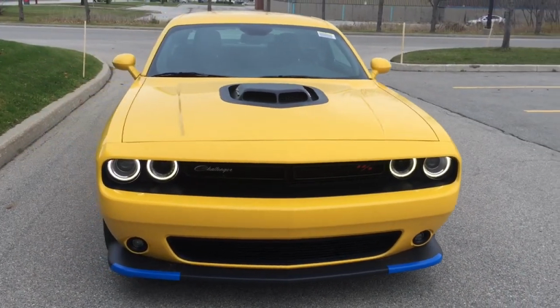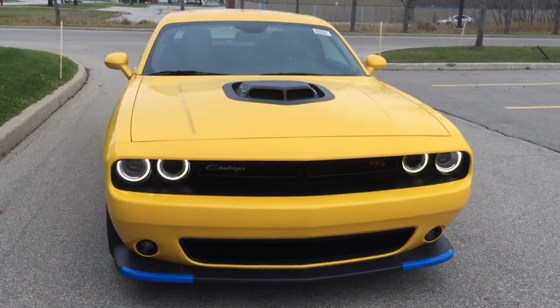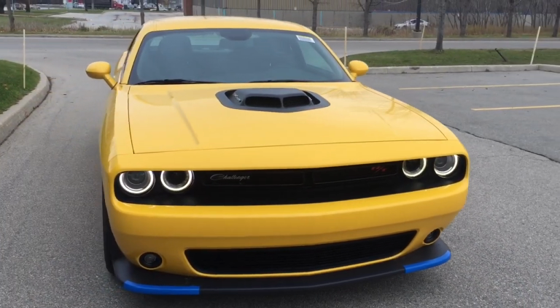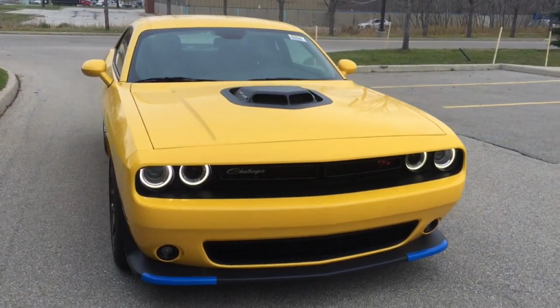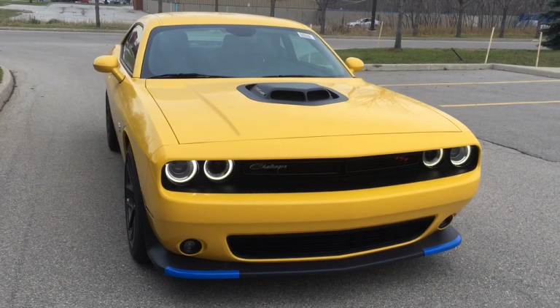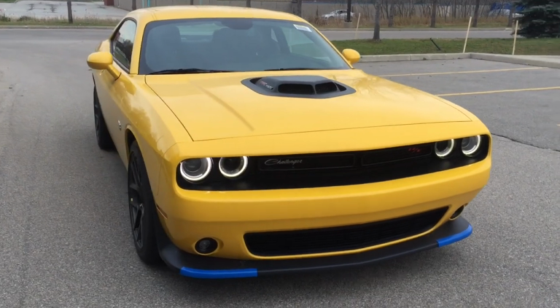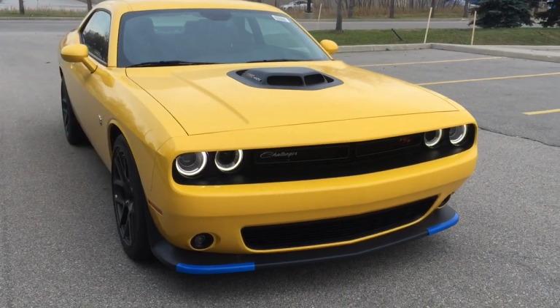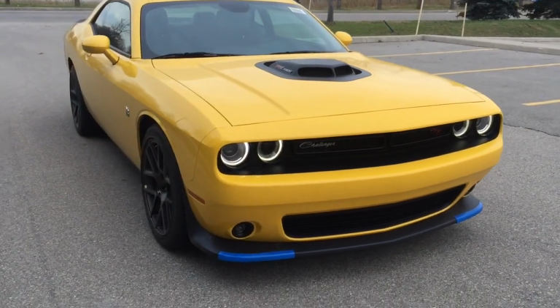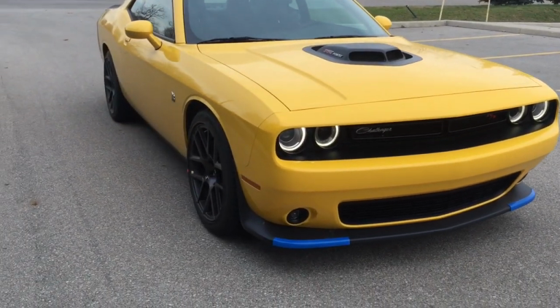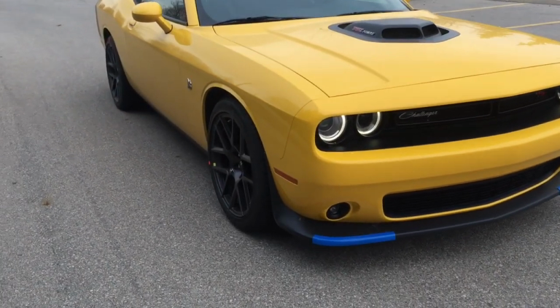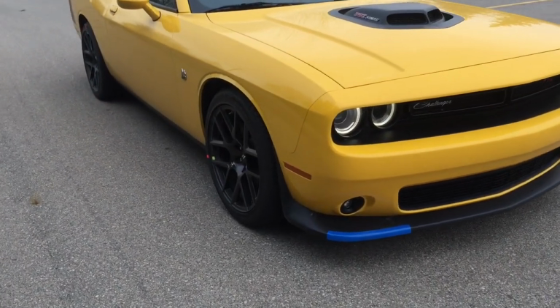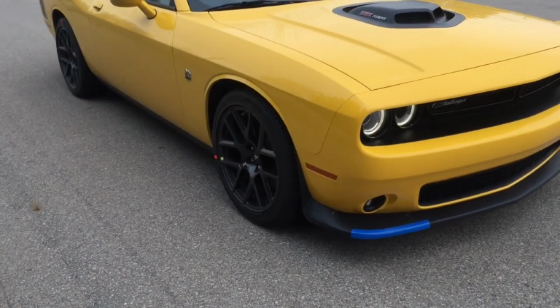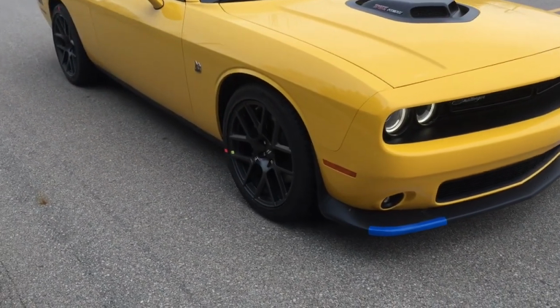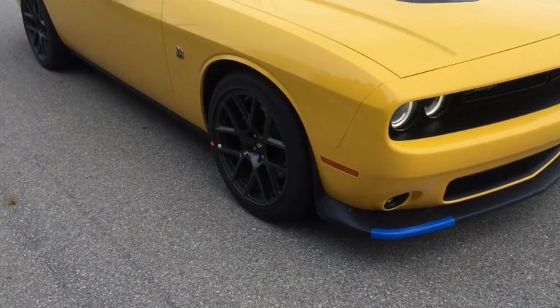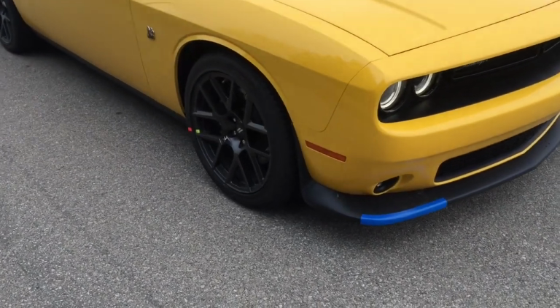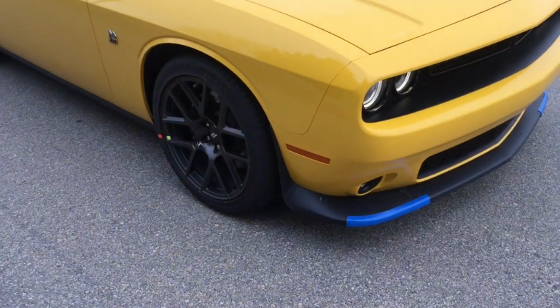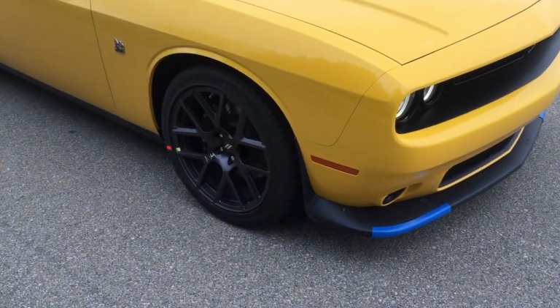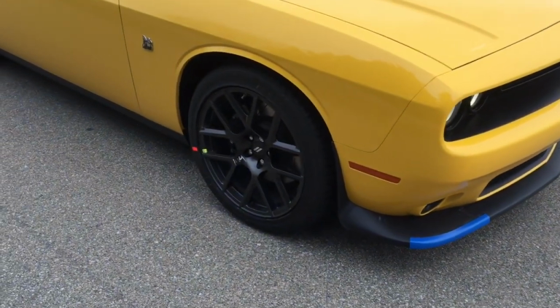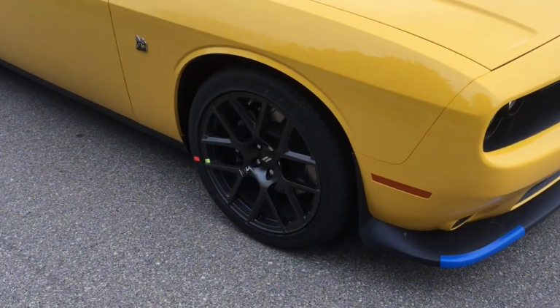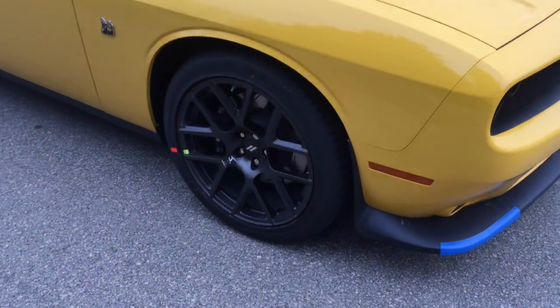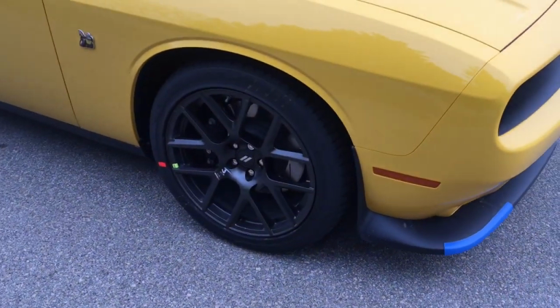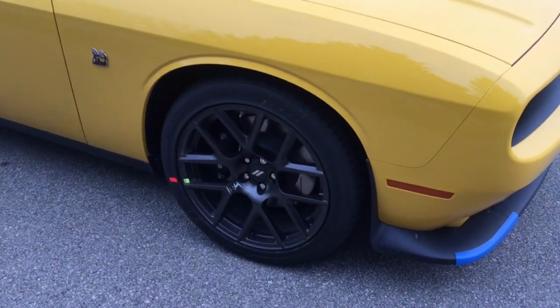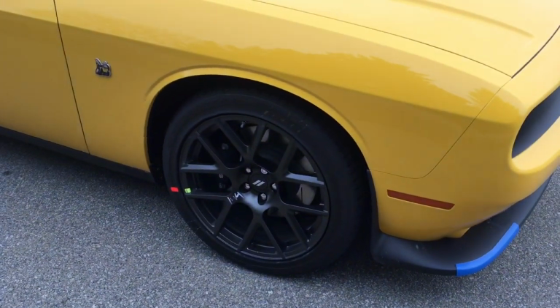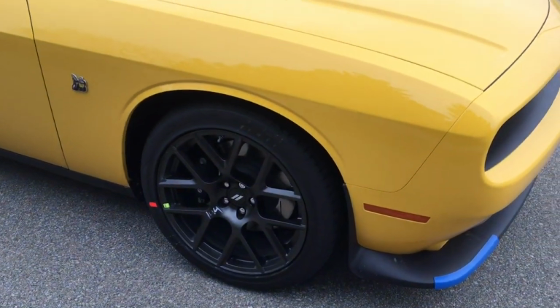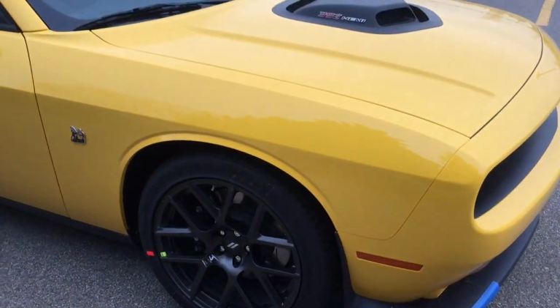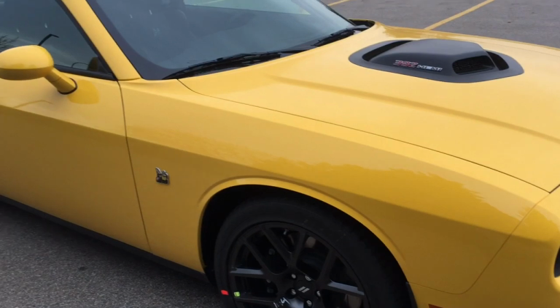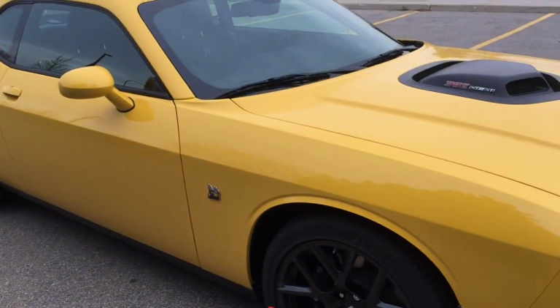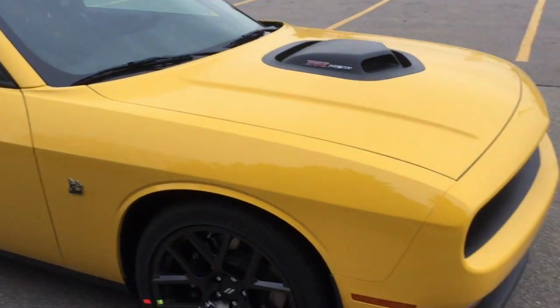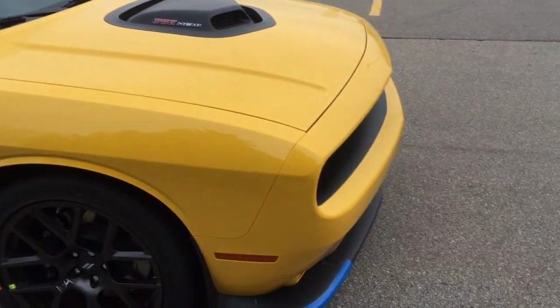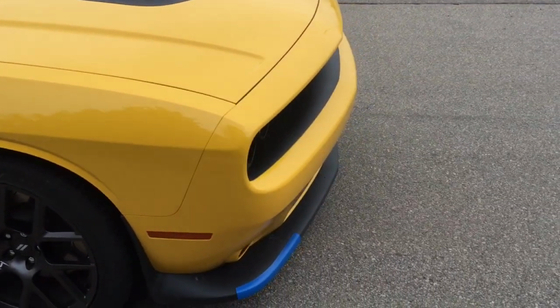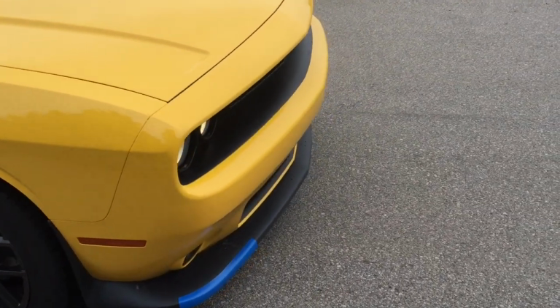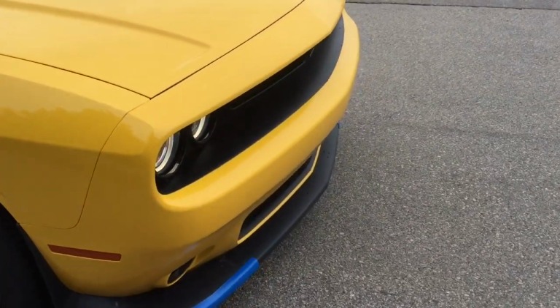This beautiful Yellow Jacket paint job right here, and black aluminum forged wheels. That means they're not only alloy — they're solid aluminum. Super light, super durable. Let's walk around the front and have a look at the features.